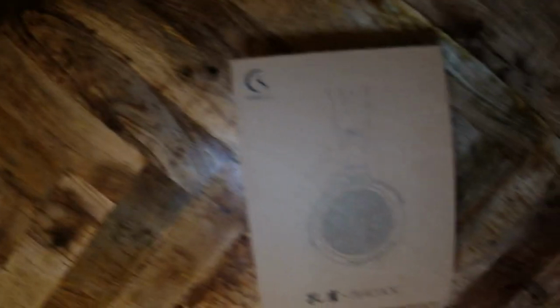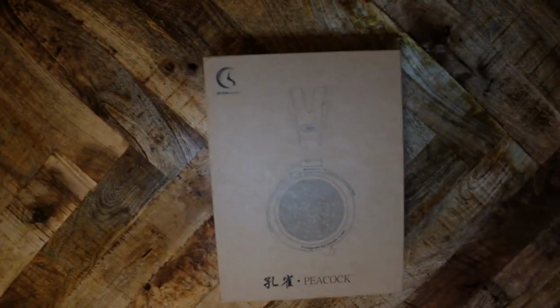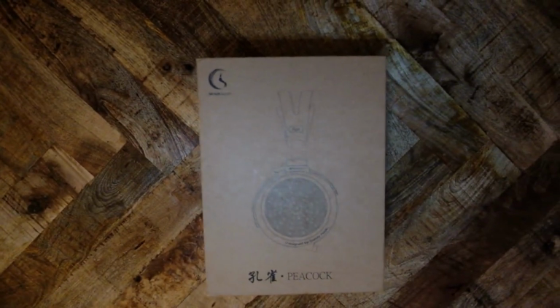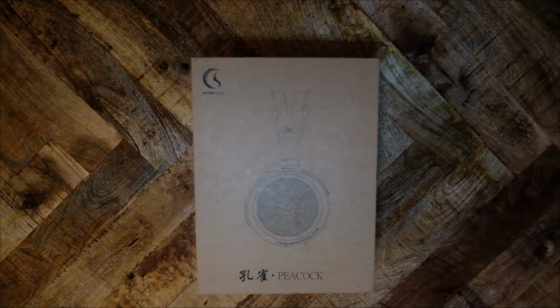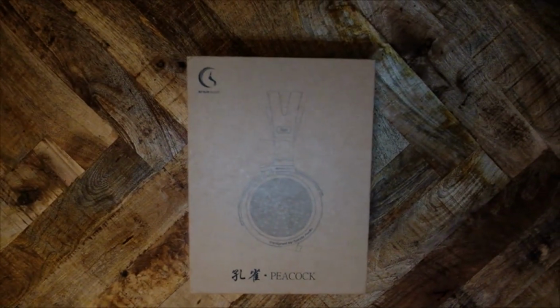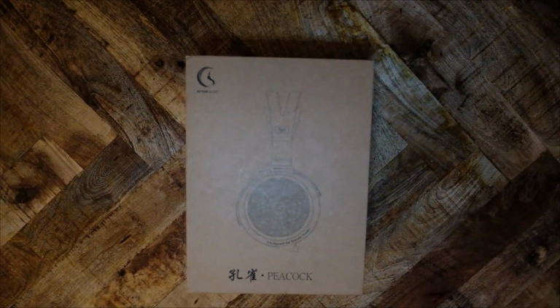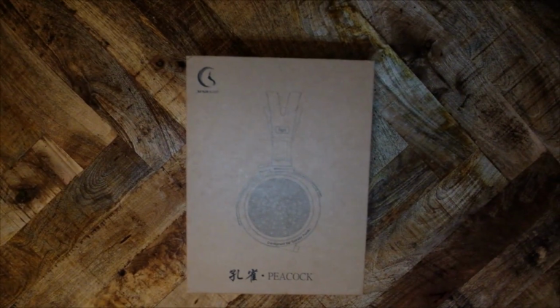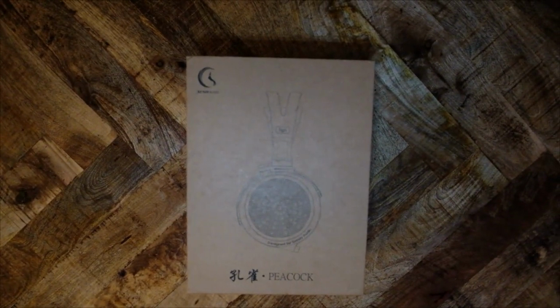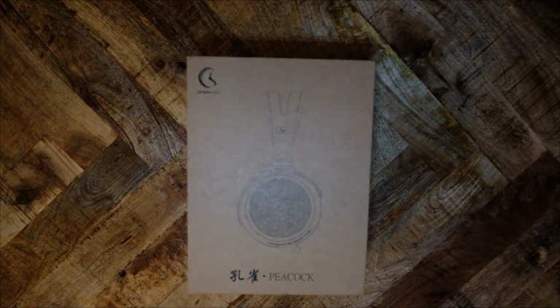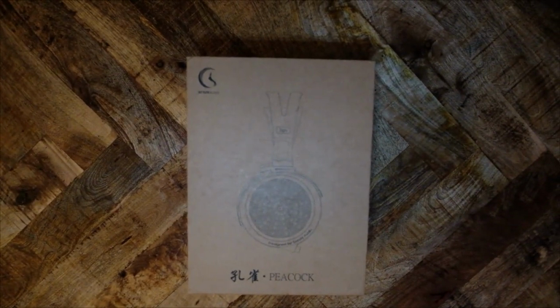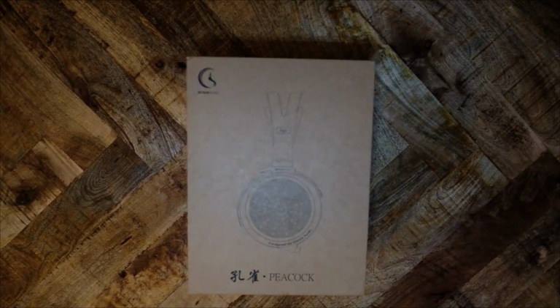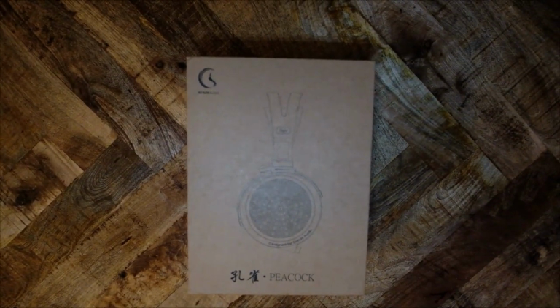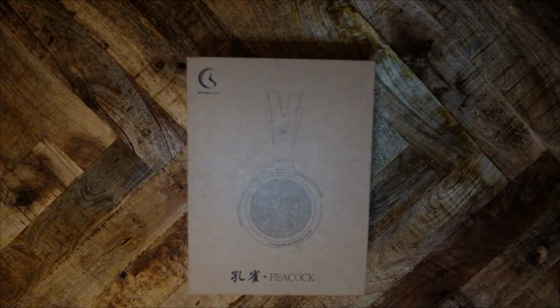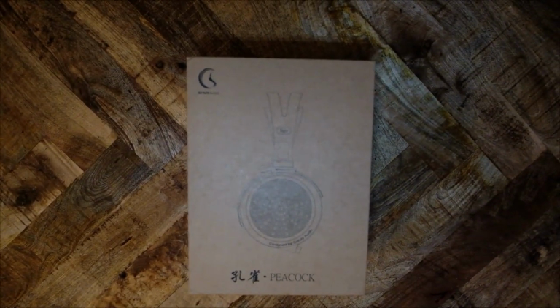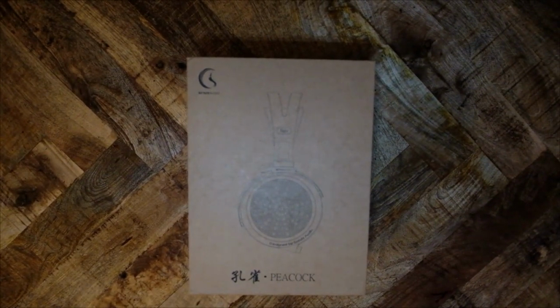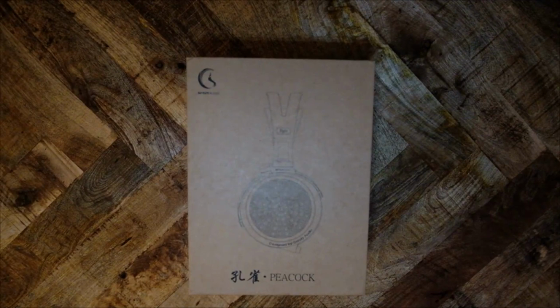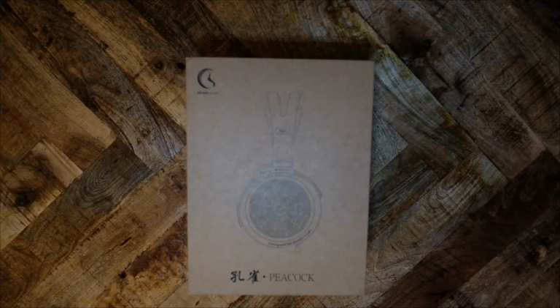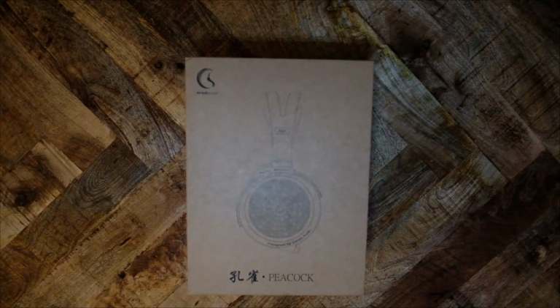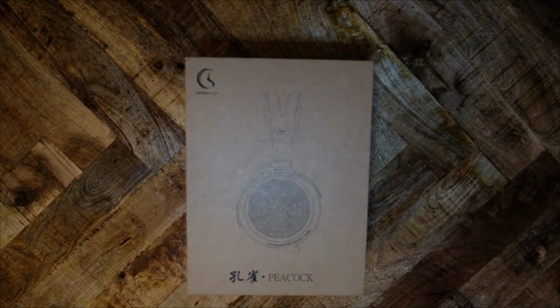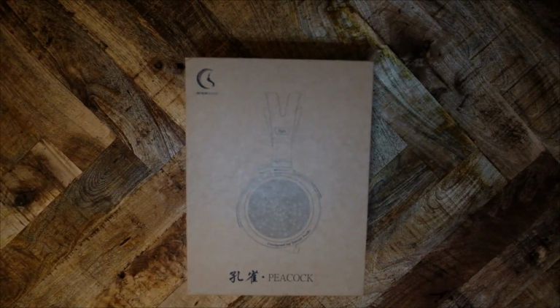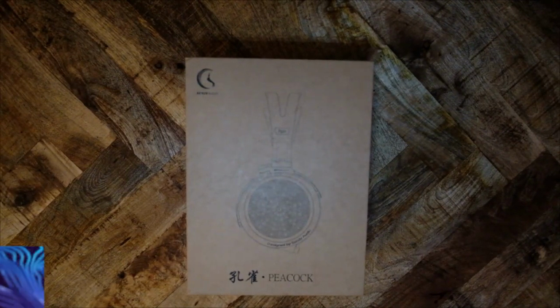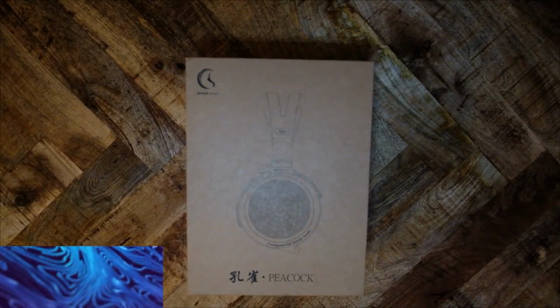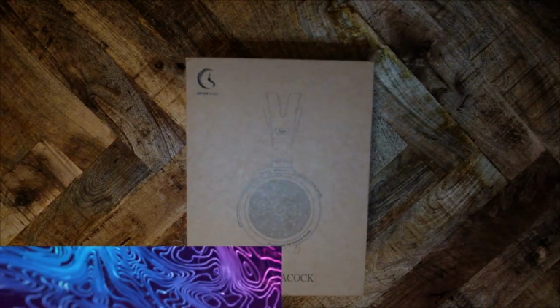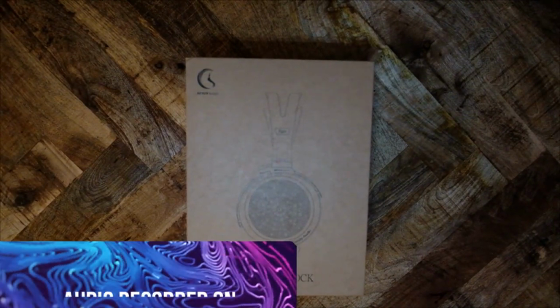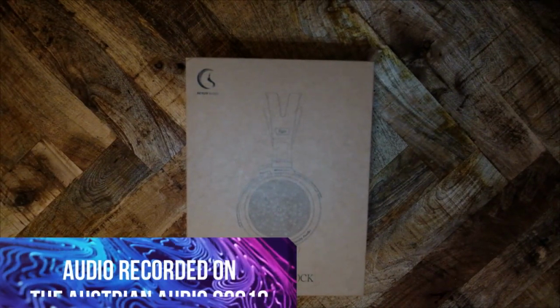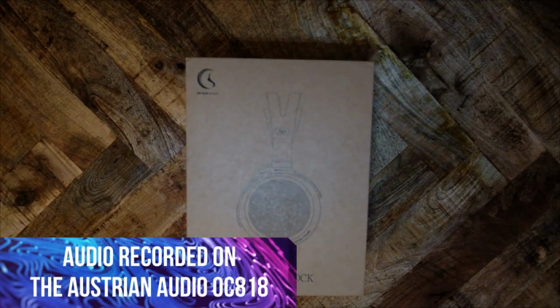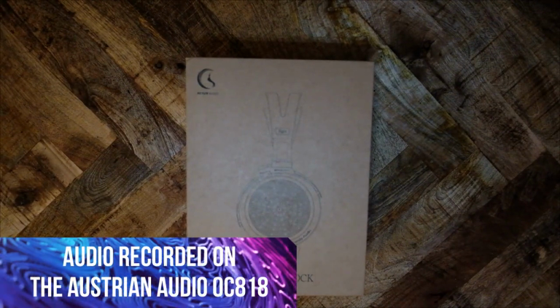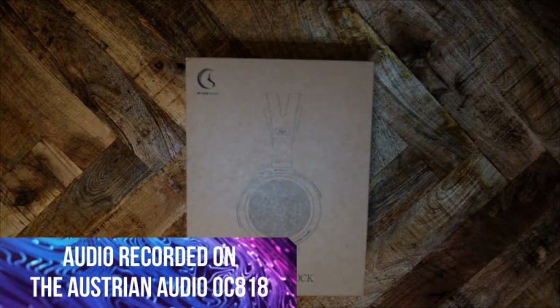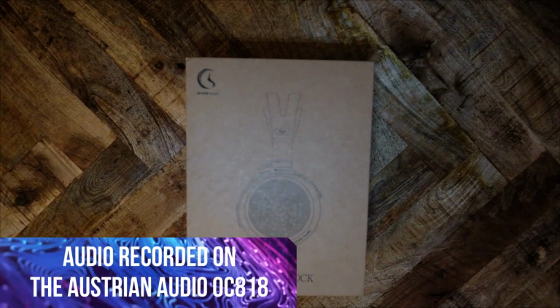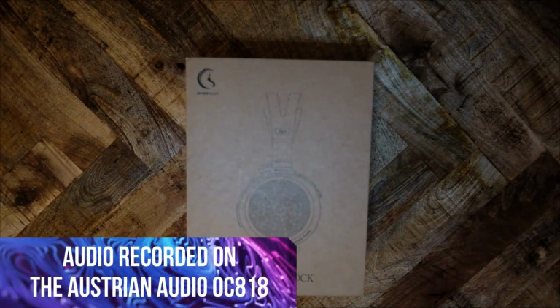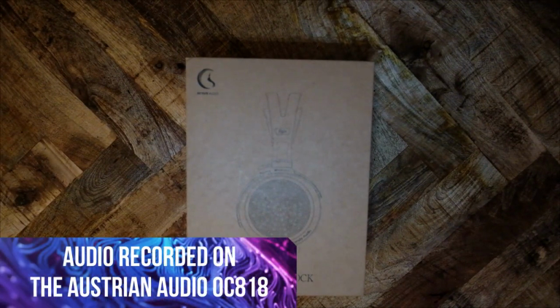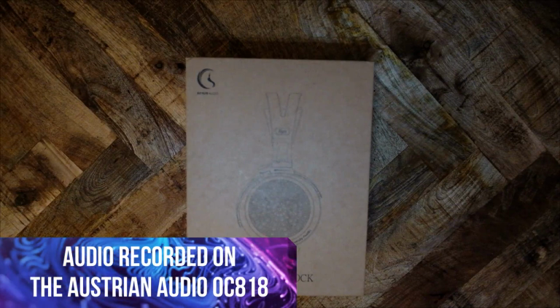This is the second in a three-part review of the Sendy Peacock. In the last video, we discussed the build, comfort, and sound of the Peacock. In this video, we will talk about the comparisons.